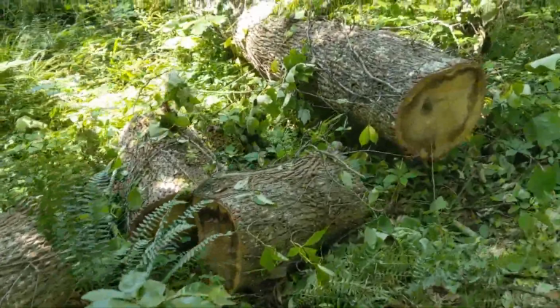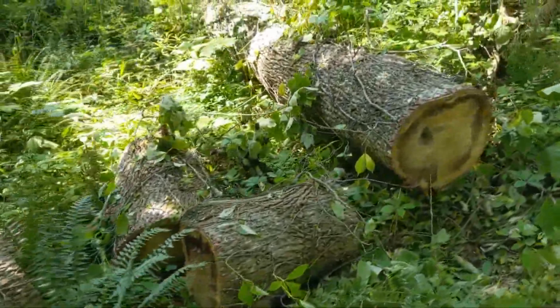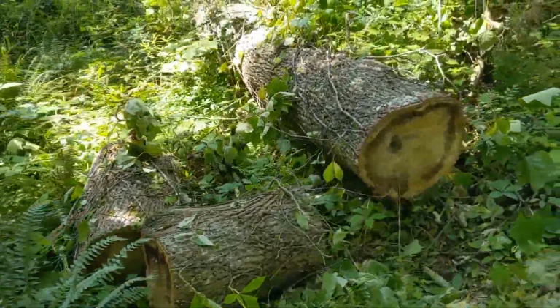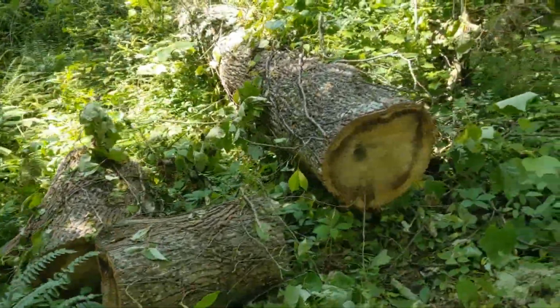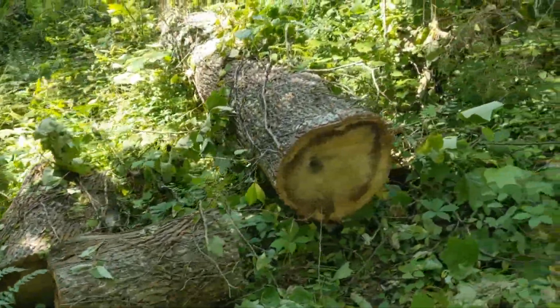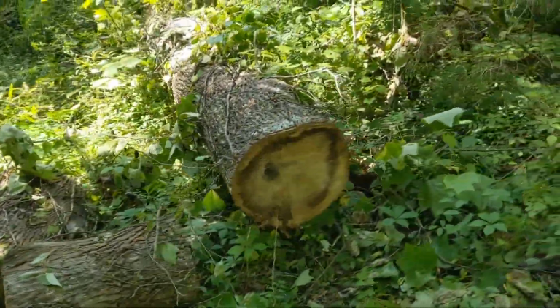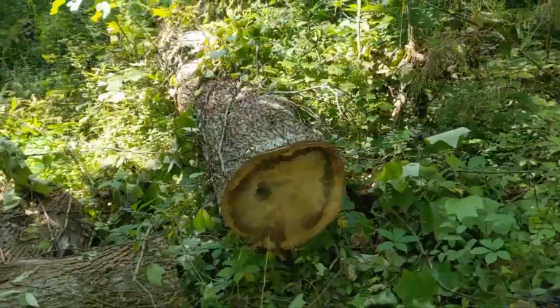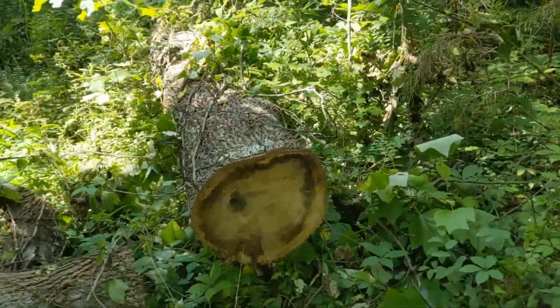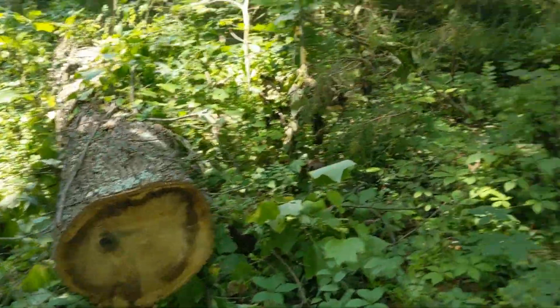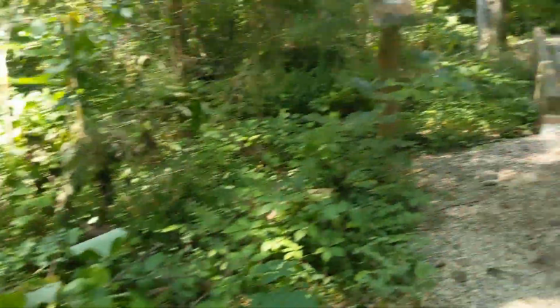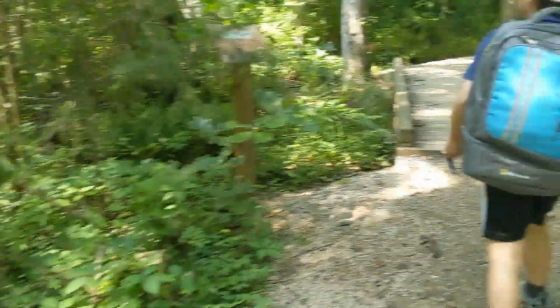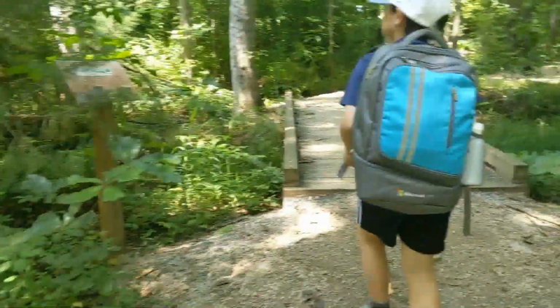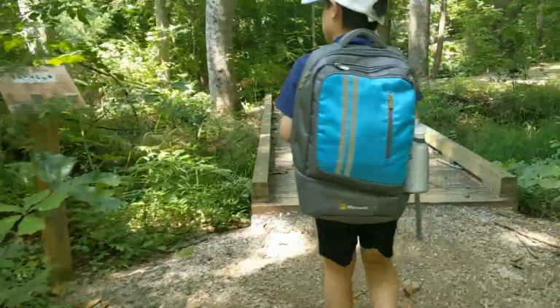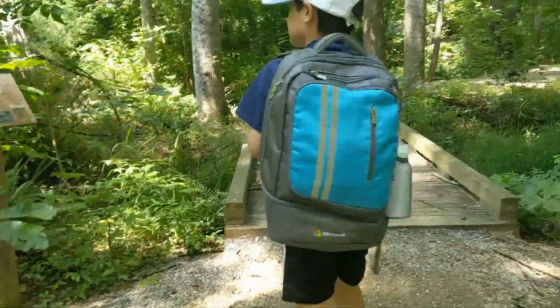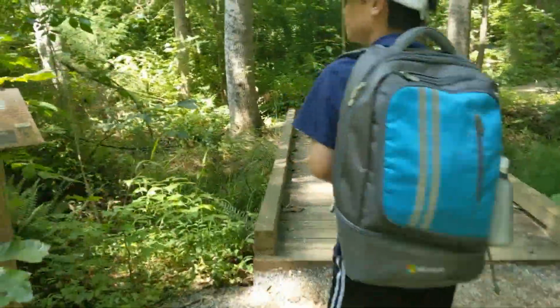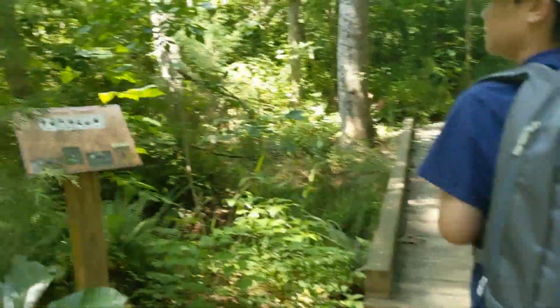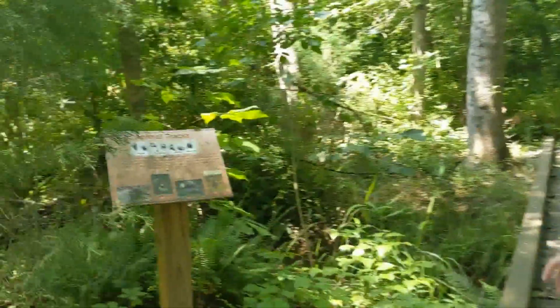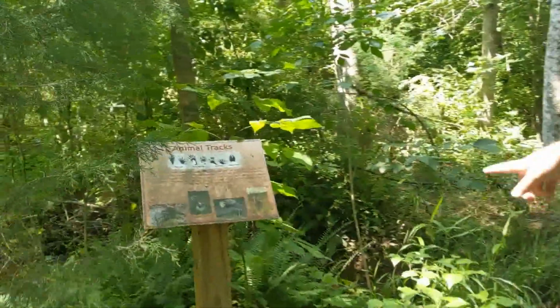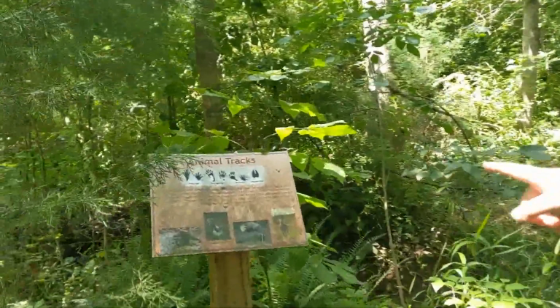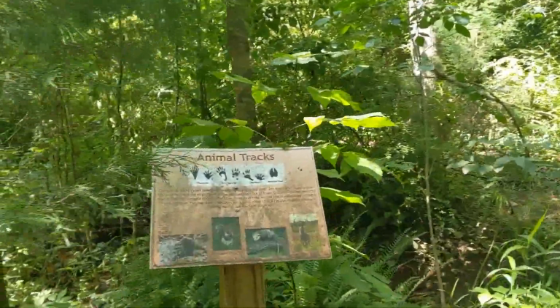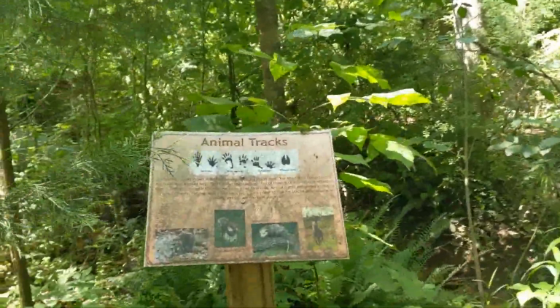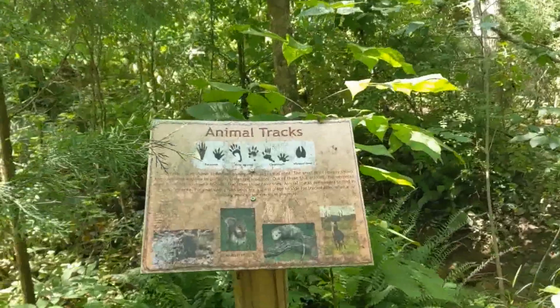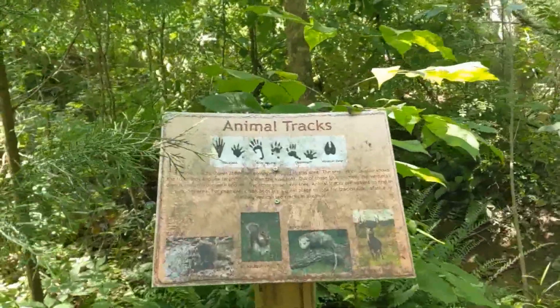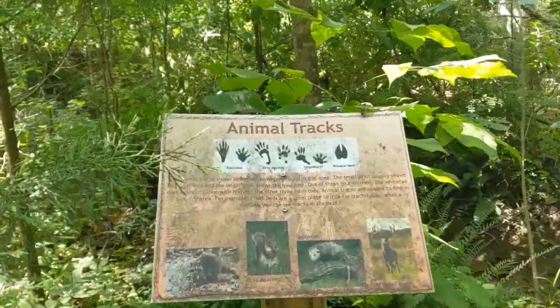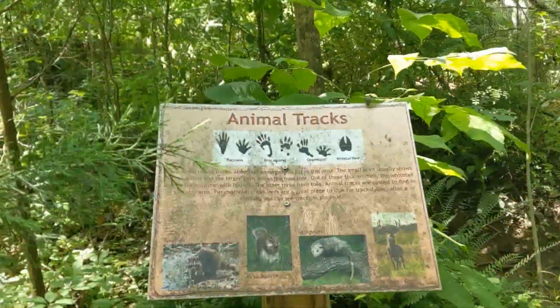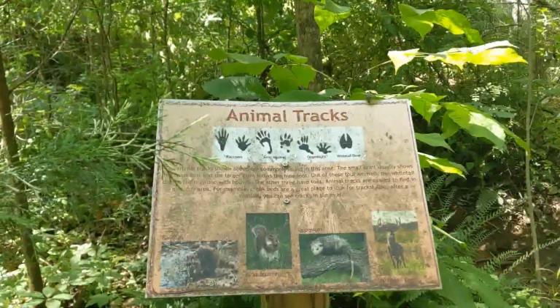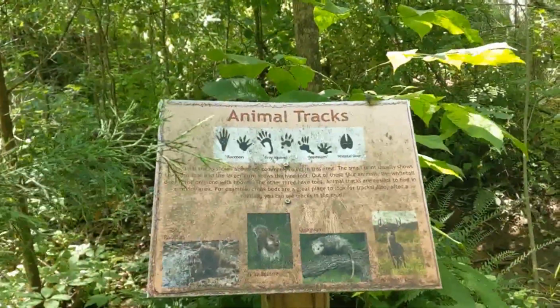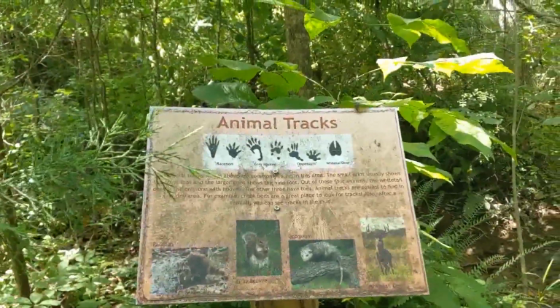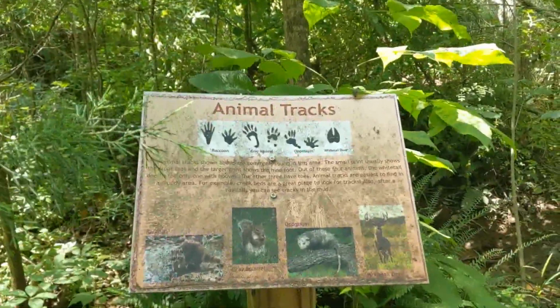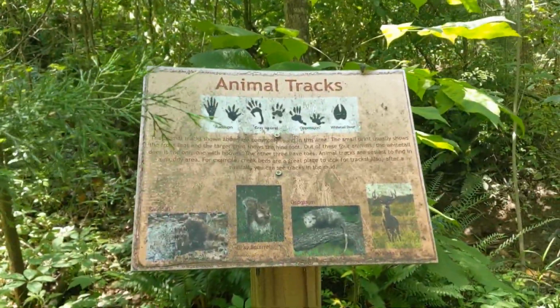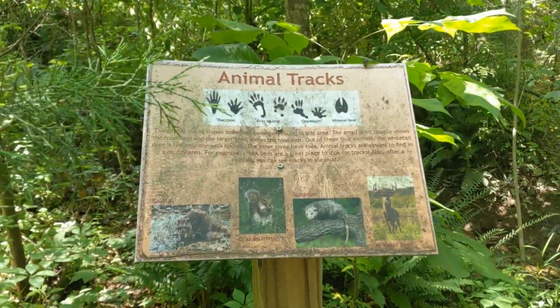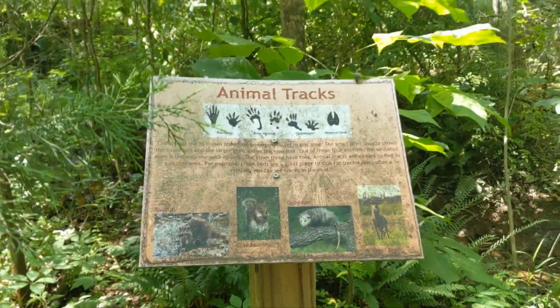Oh, there's the wings. Animal tracks. That's the raccoon, that's the gray squirrel, that's the opossum, and that's the white-tailed deer.